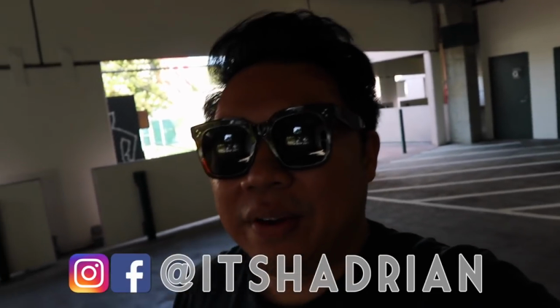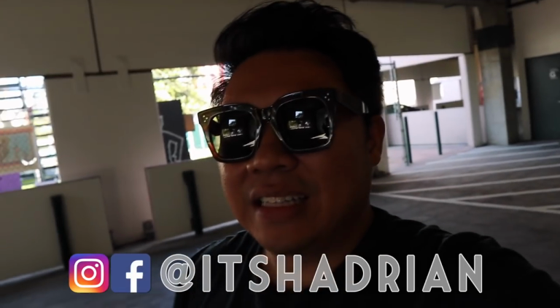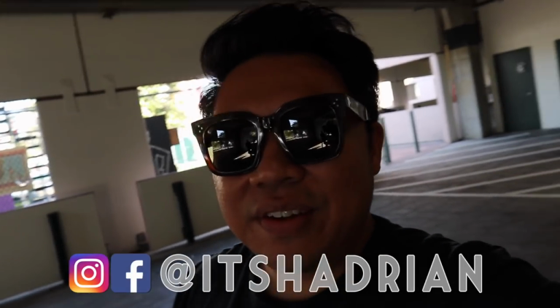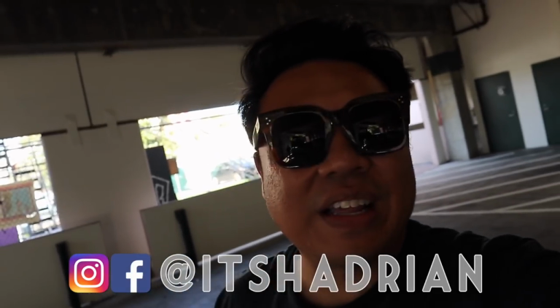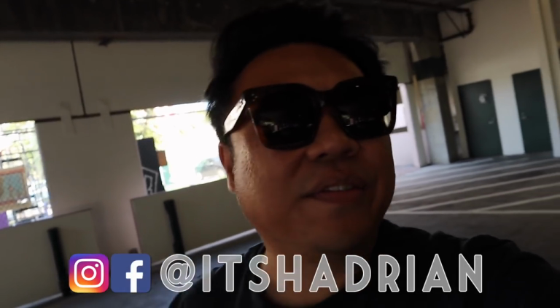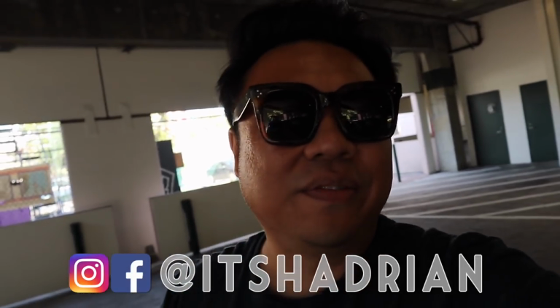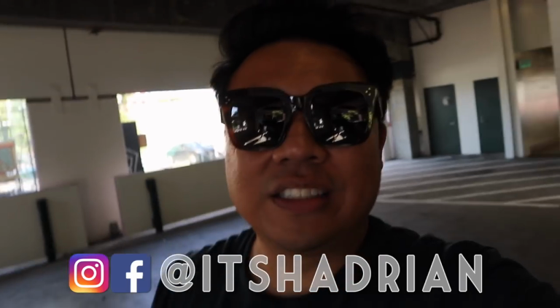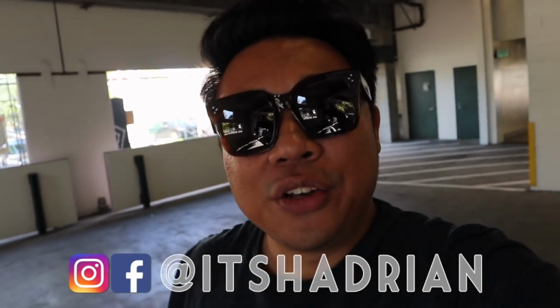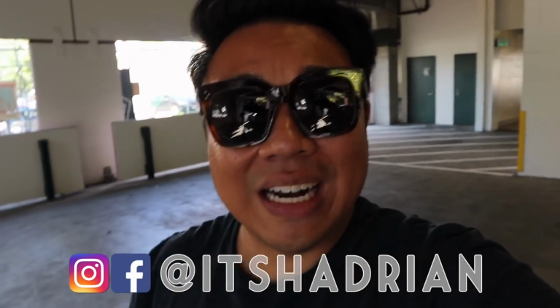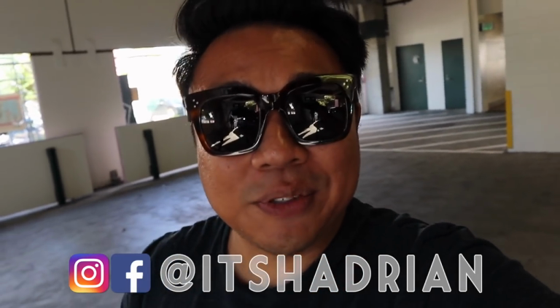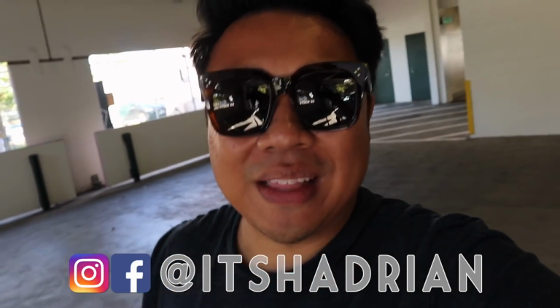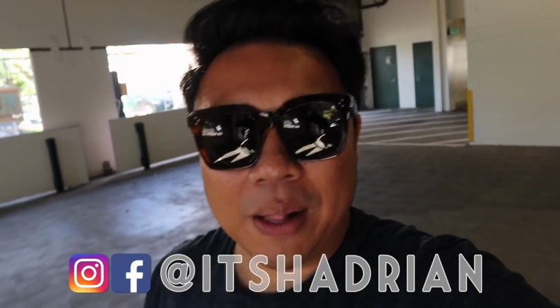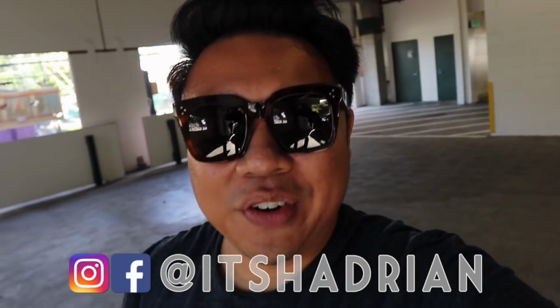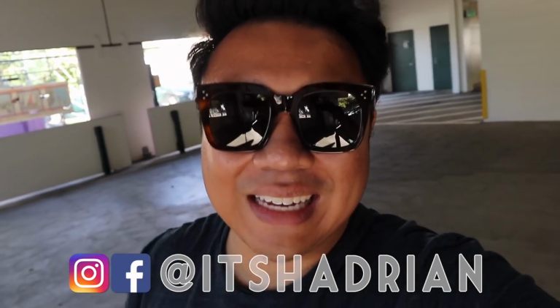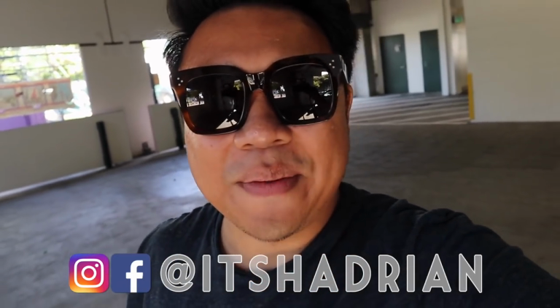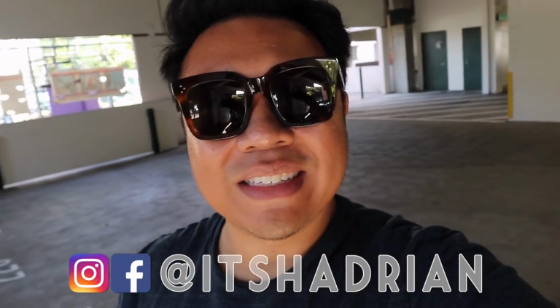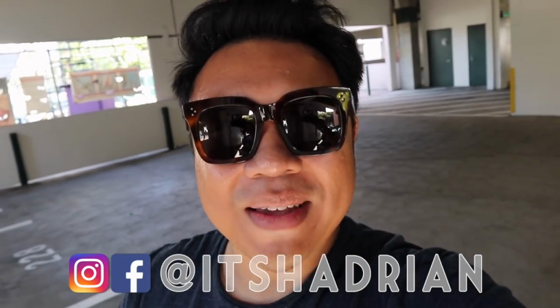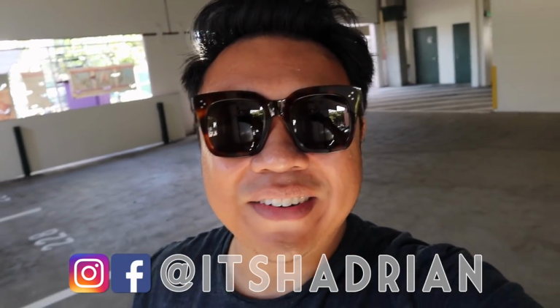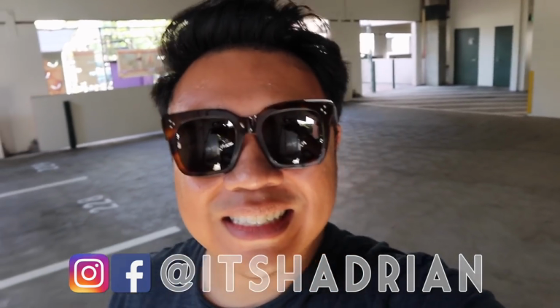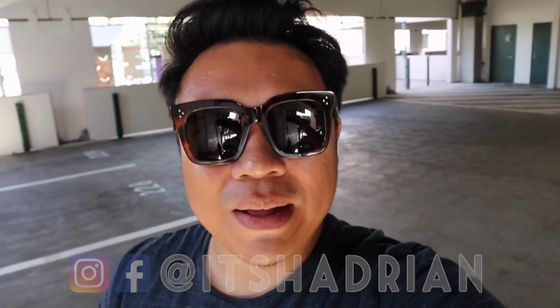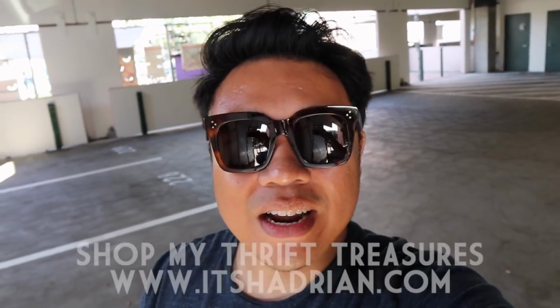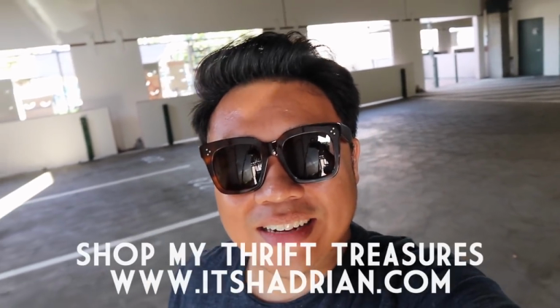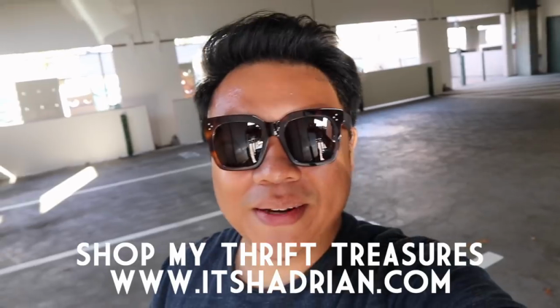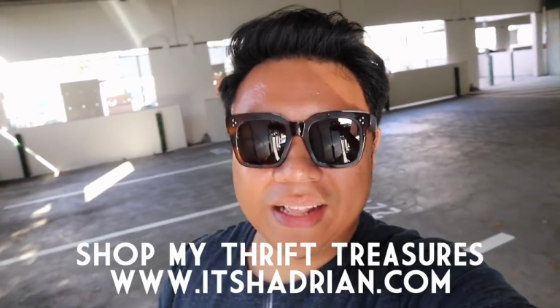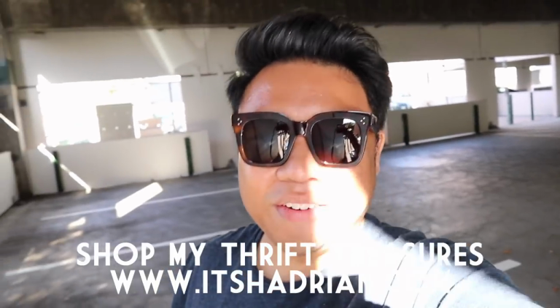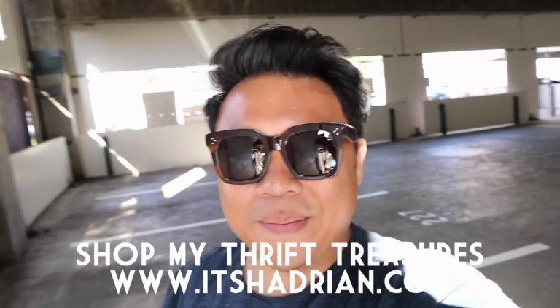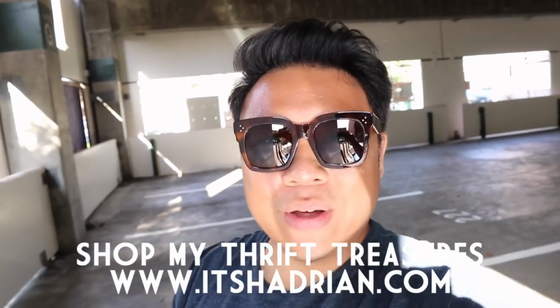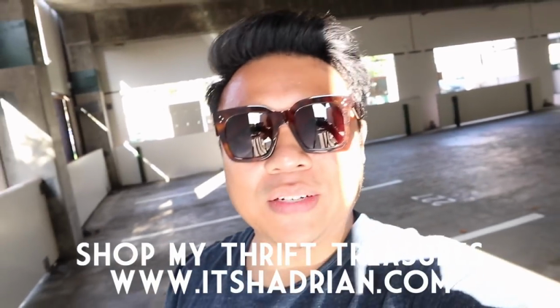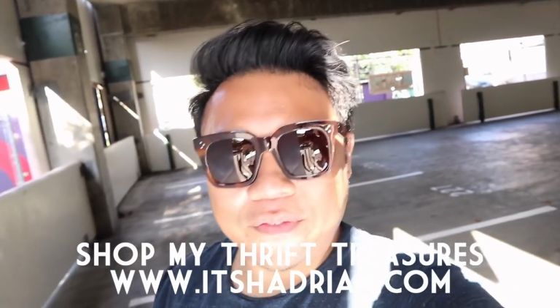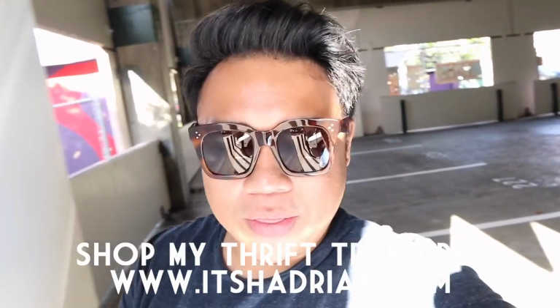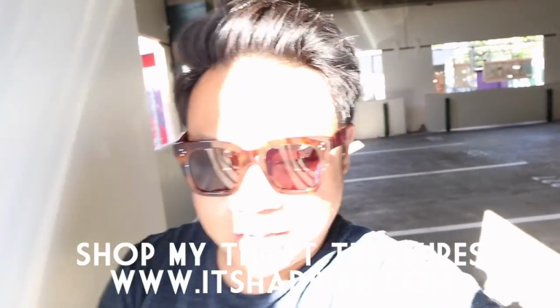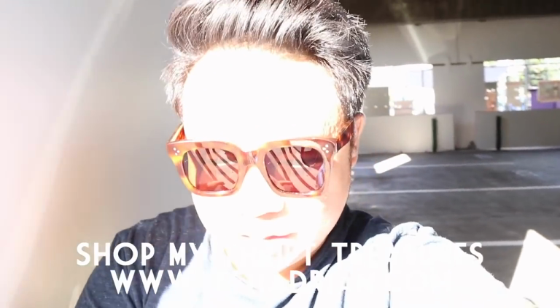But if you guys love thrifting, you love thrift hauls and vlogs, don't forget to subscribe, hit the little bell button for notifications, and add me on Instagram — it's Hadrian, just like it's spelled here. Check out my shop at ItsHadrian.com to see what I have for sale from my thrifting adventures.